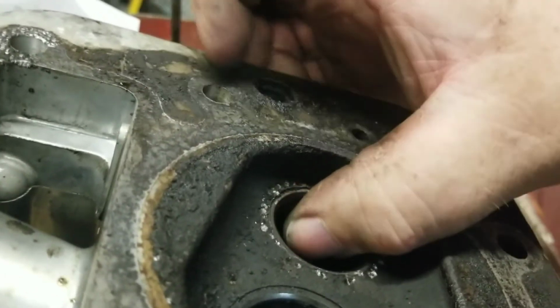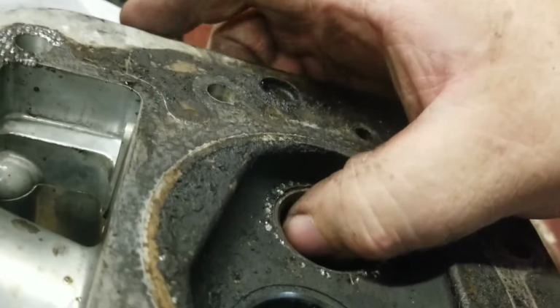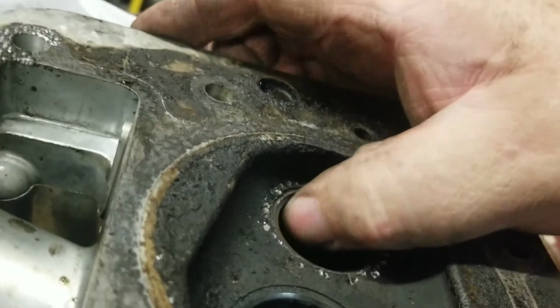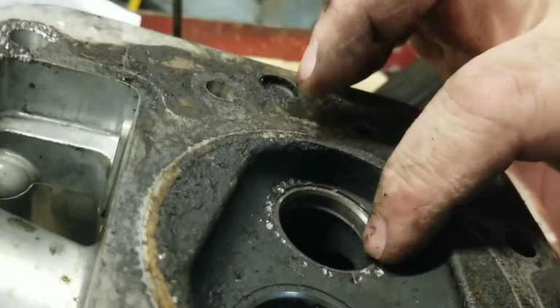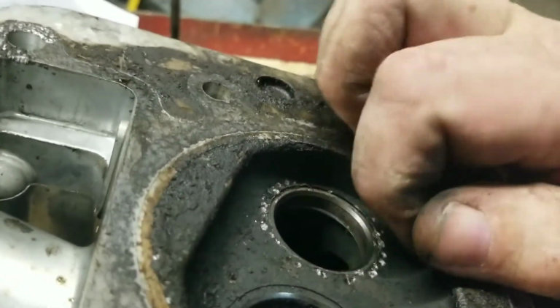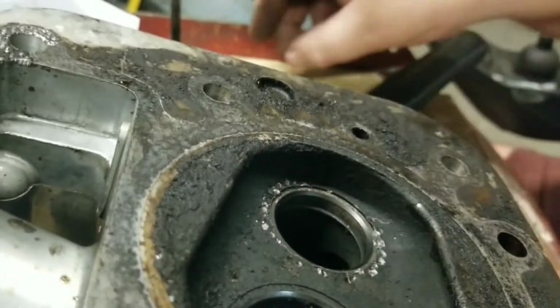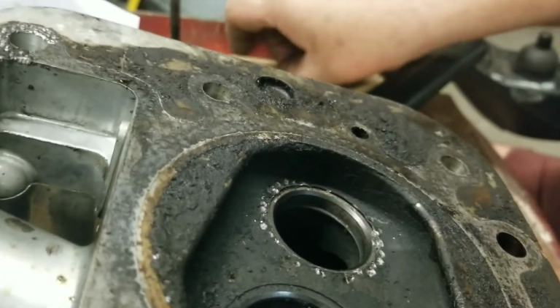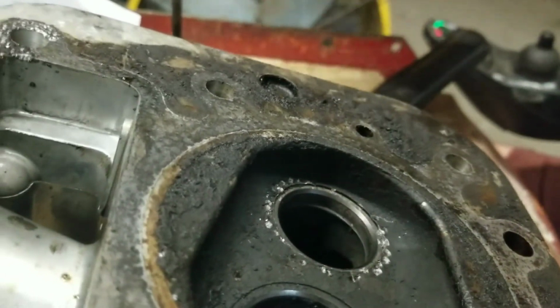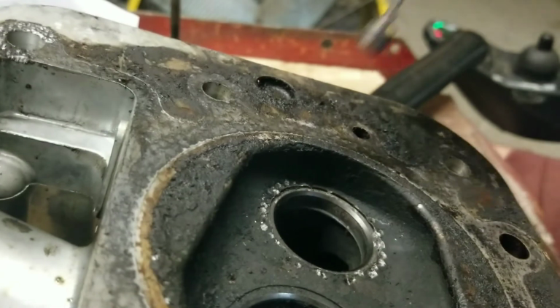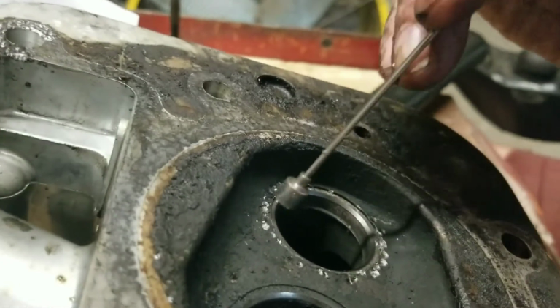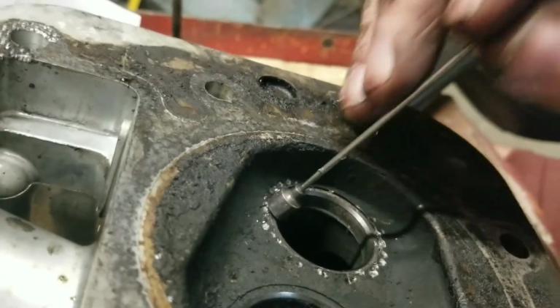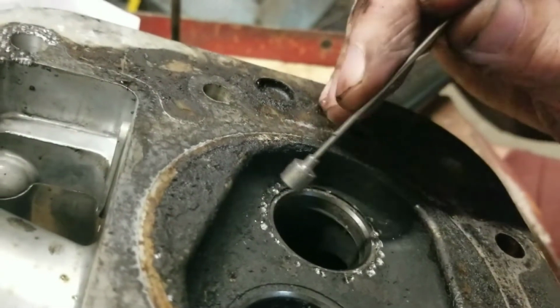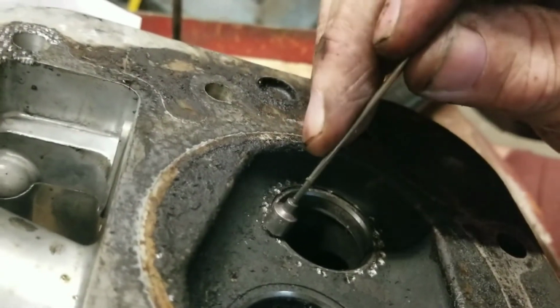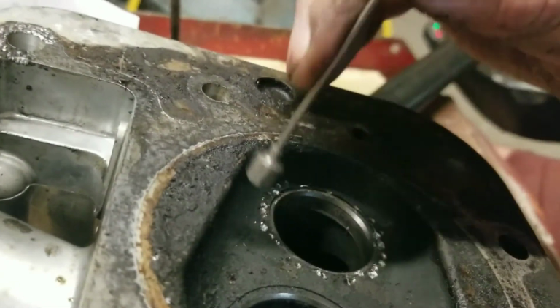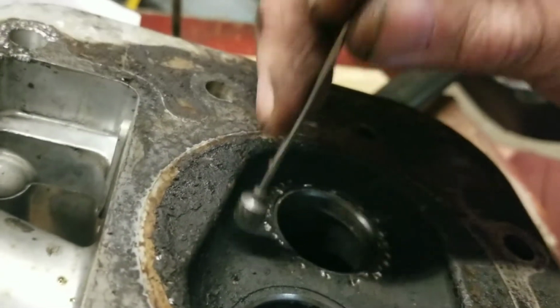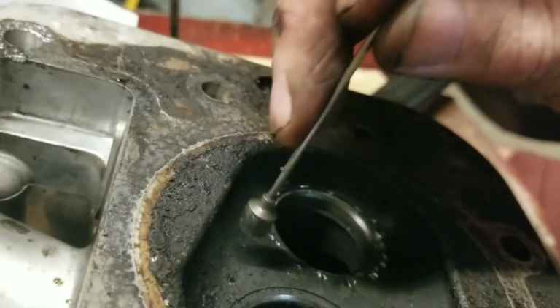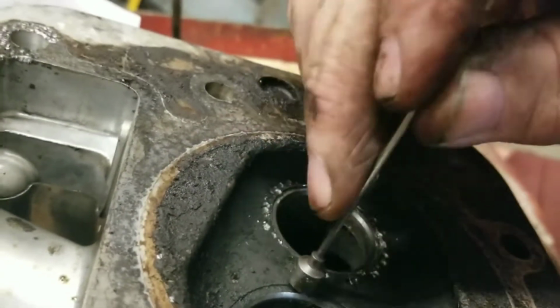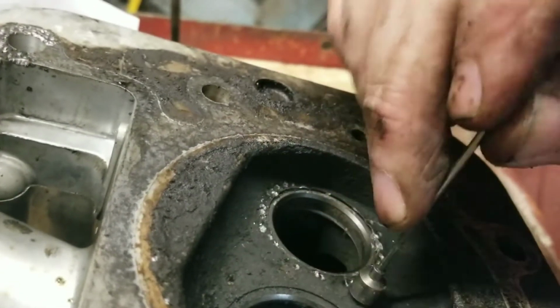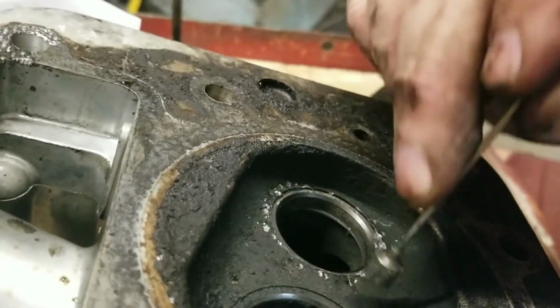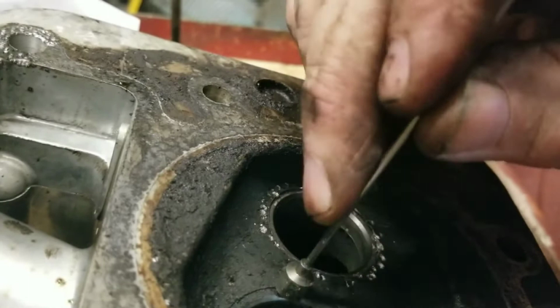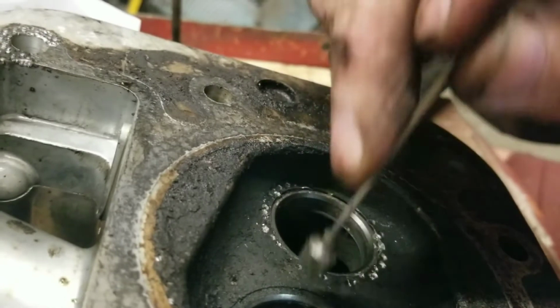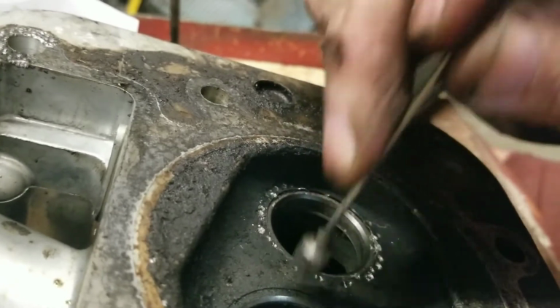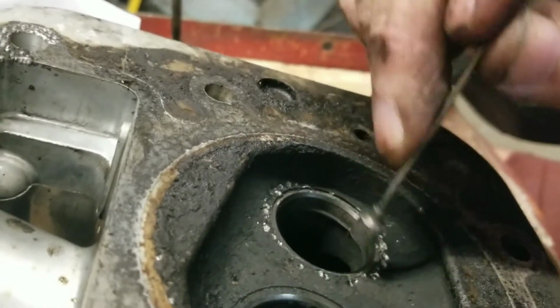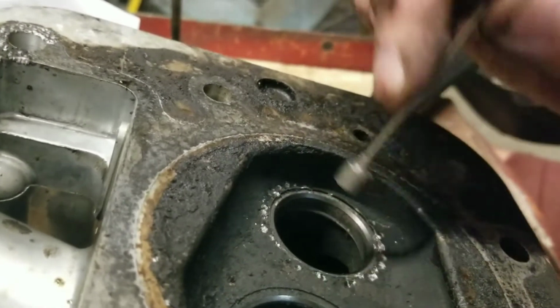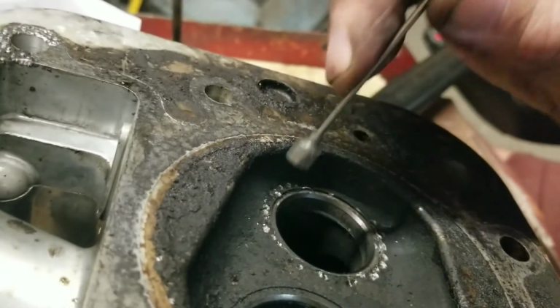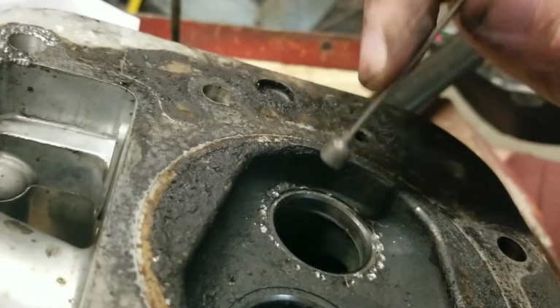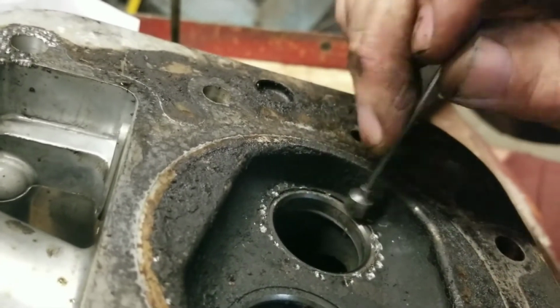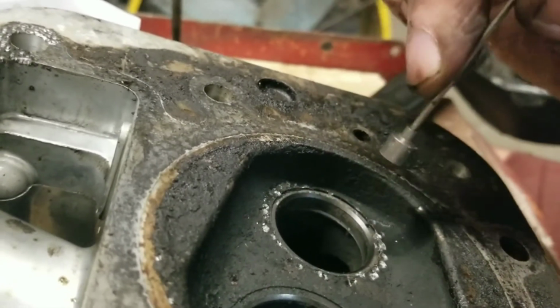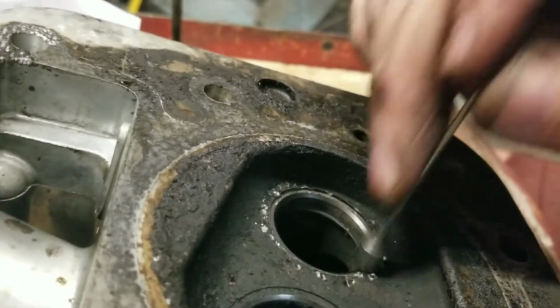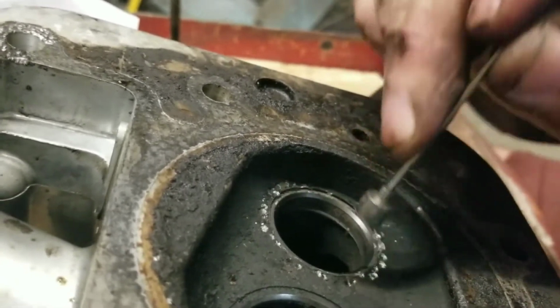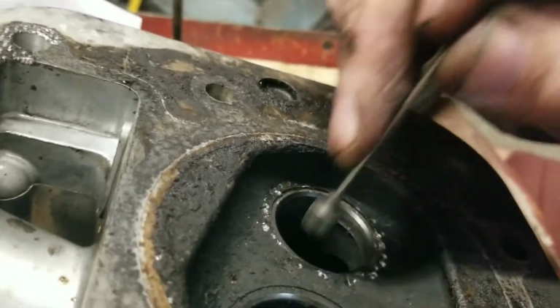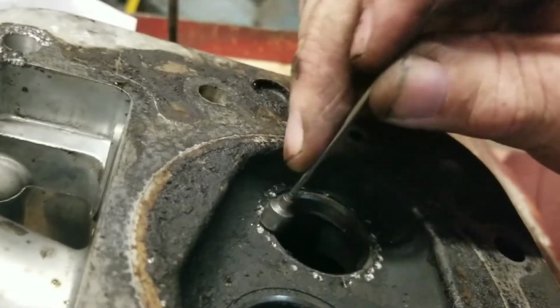It's nice and tight in there now — can't pull it back out, even with a magnet. Yes, that's aluminum and that's steel. And it's almost always the exhaust valve that does this.